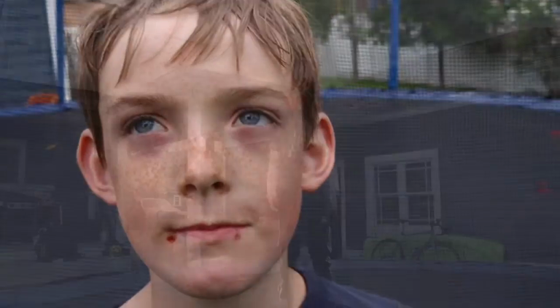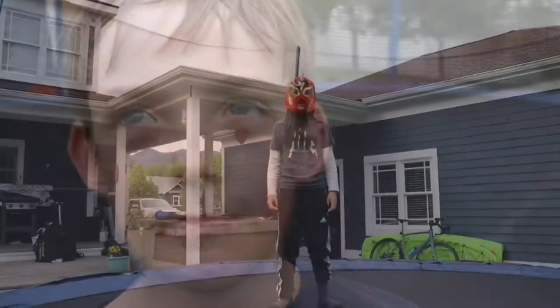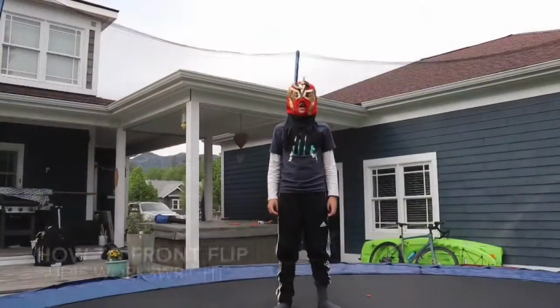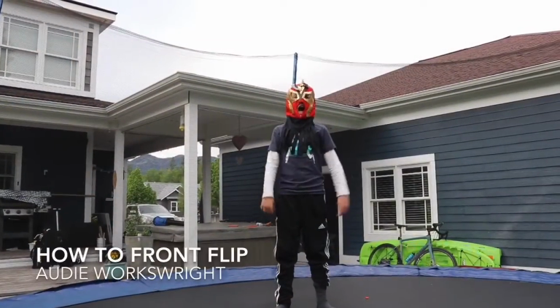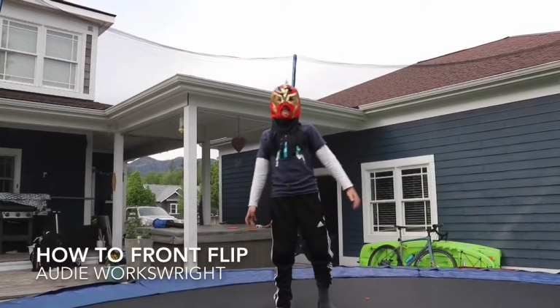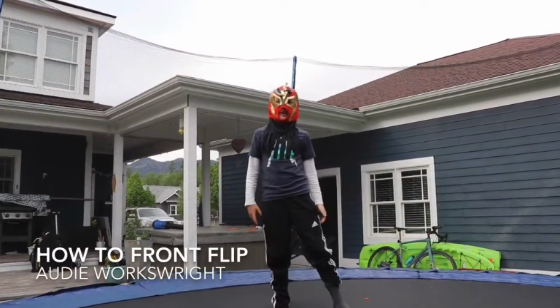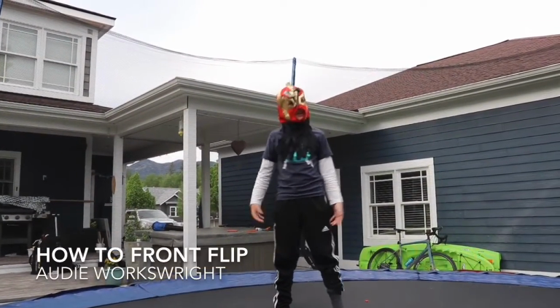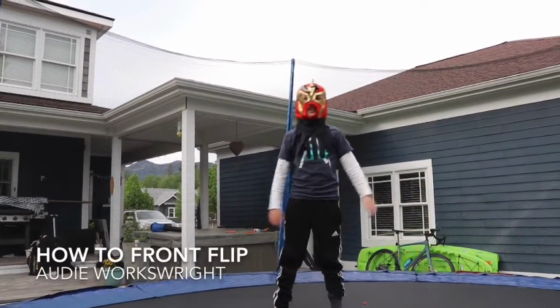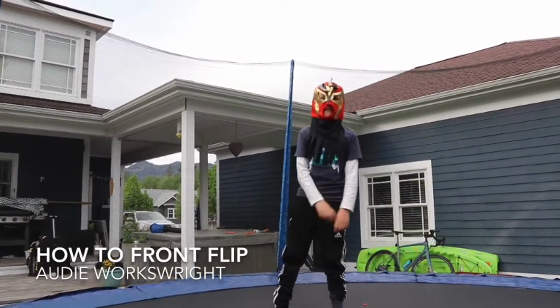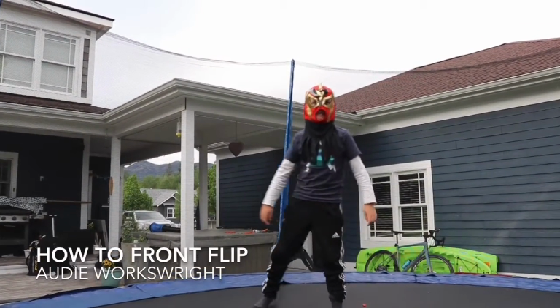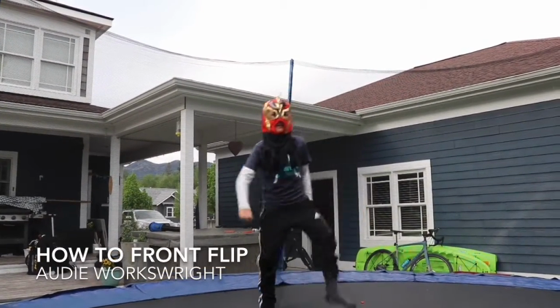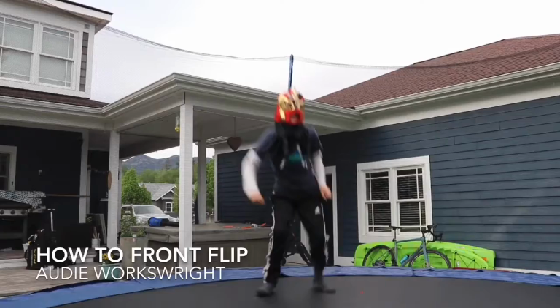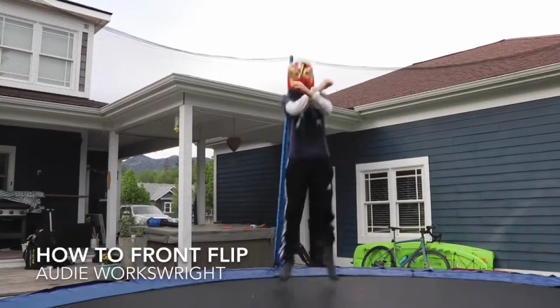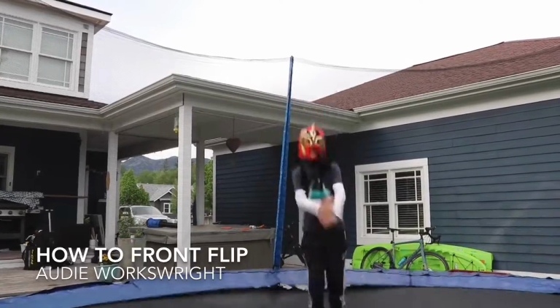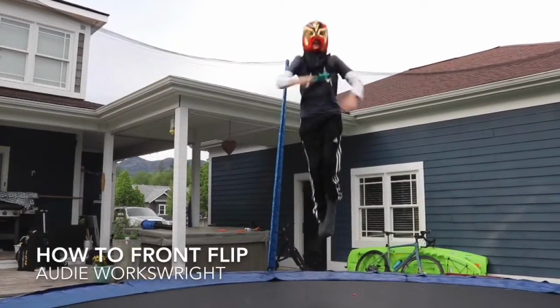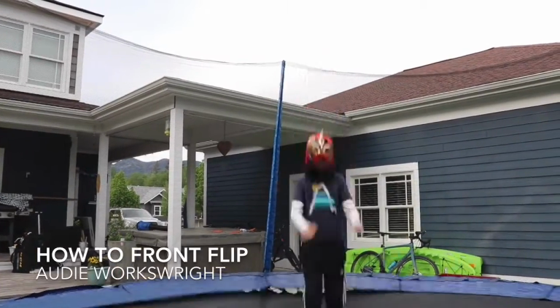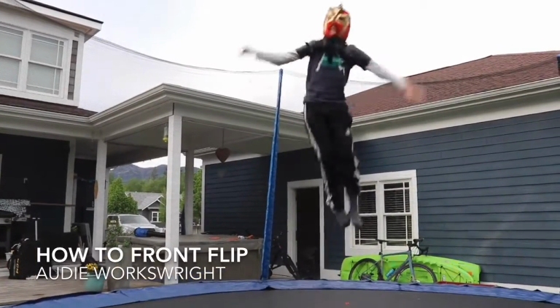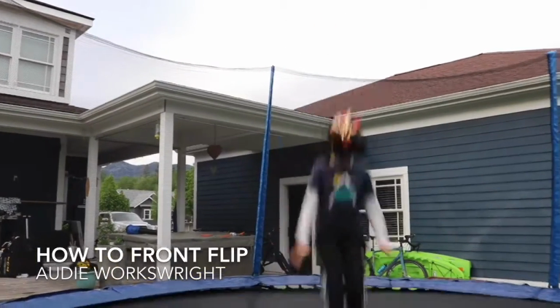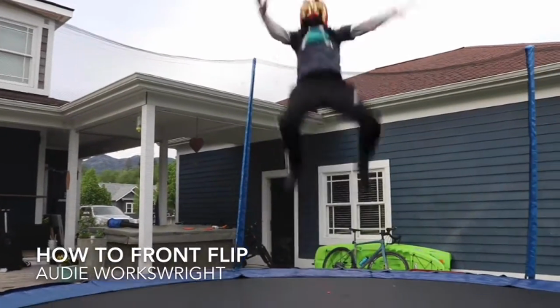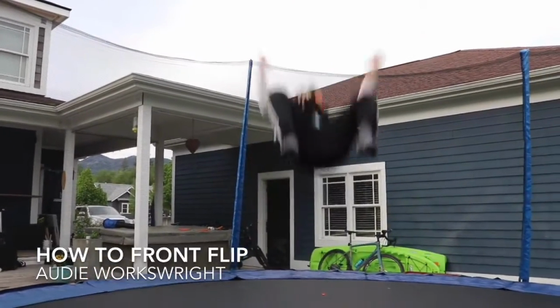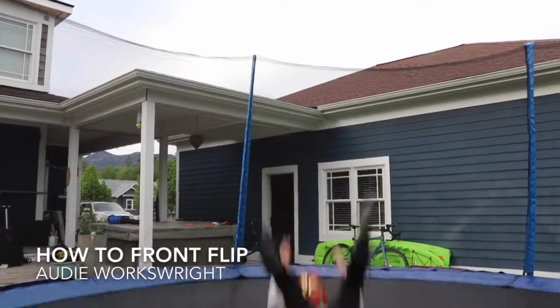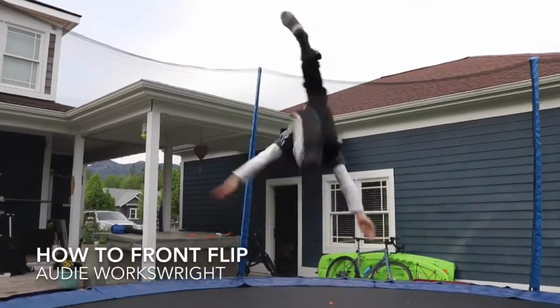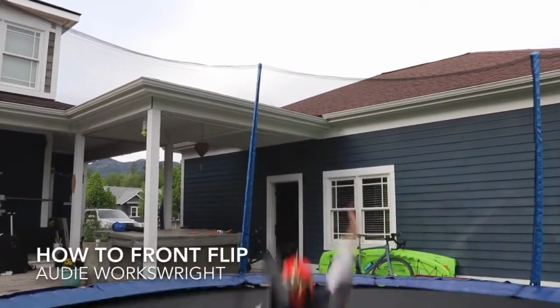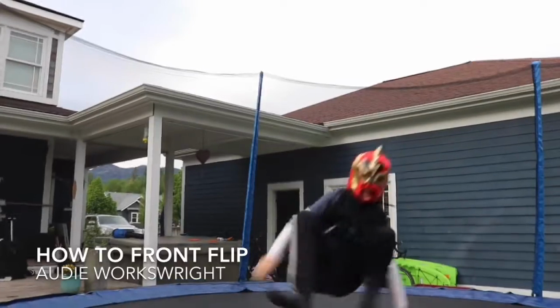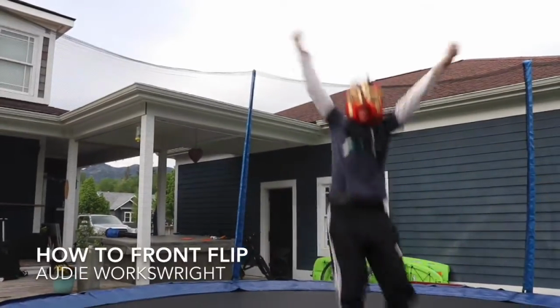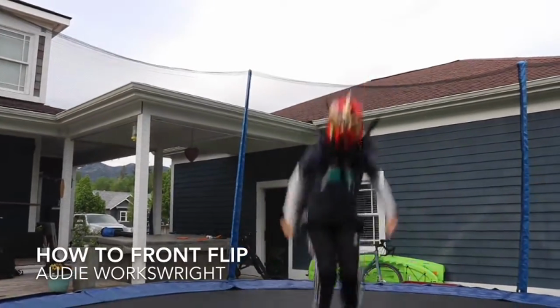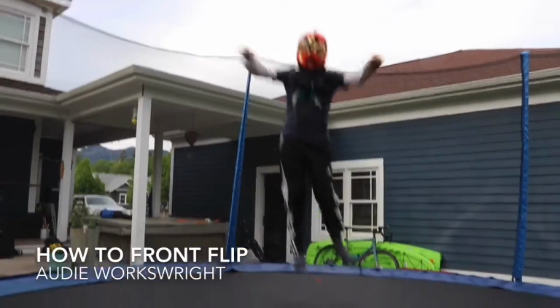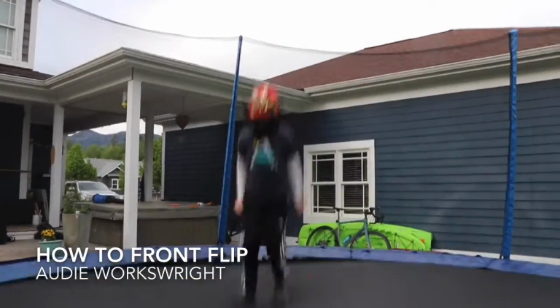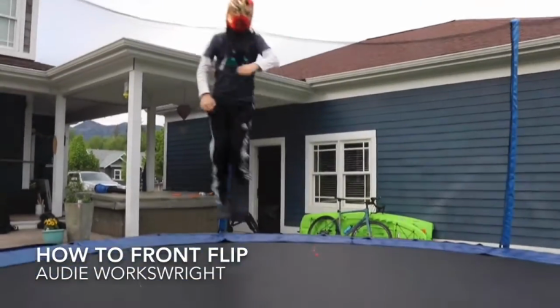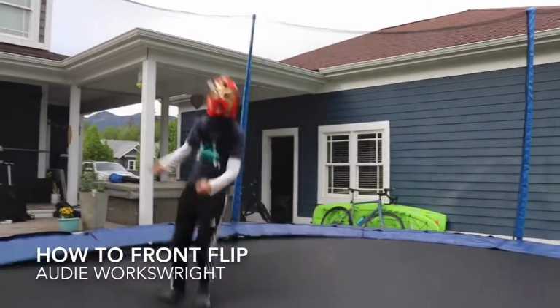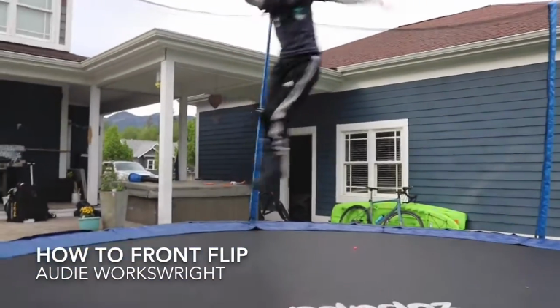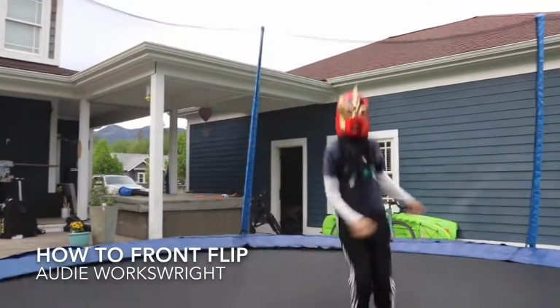Hi, I'm Athena, and let's do a front flip. First, you need to warm up. Maybe do some butt bounces, or back bounces. Maybe go boing, boing.